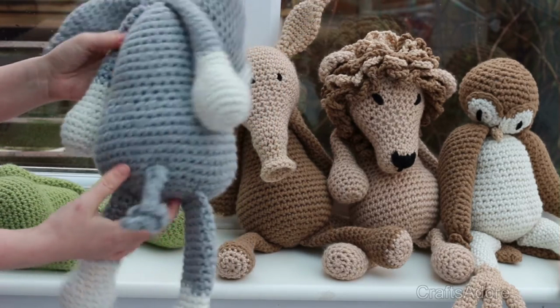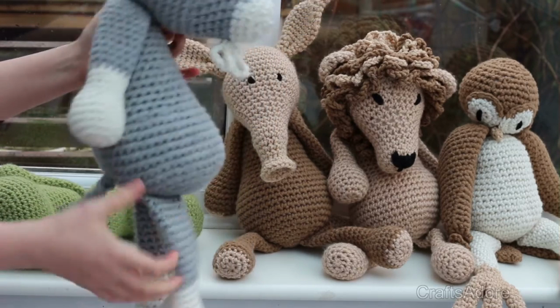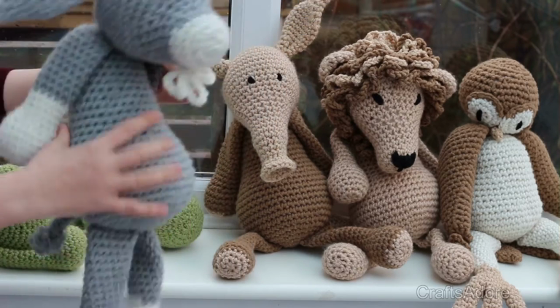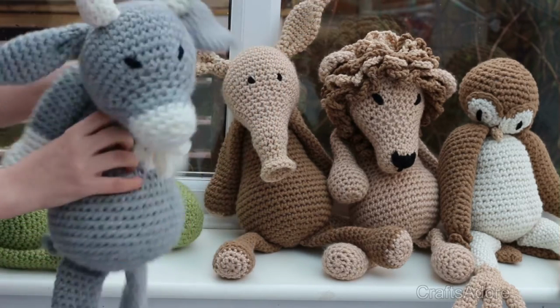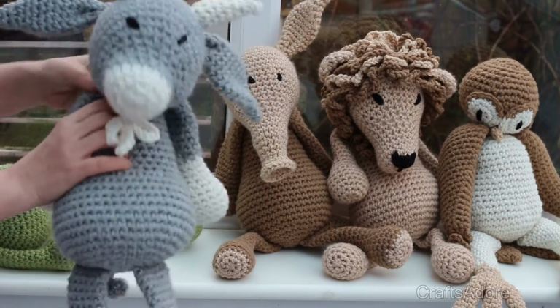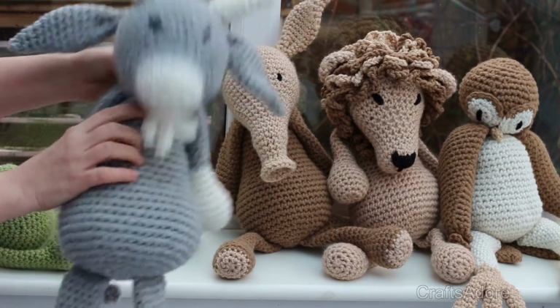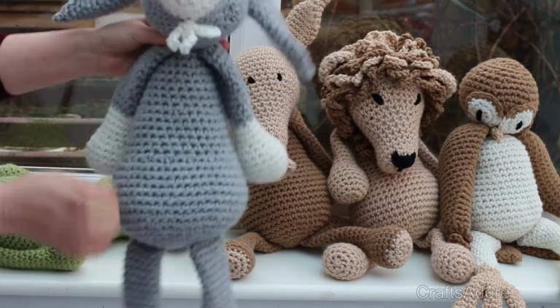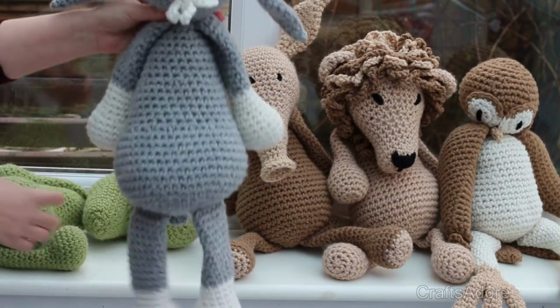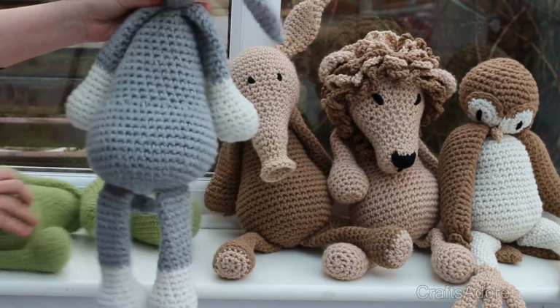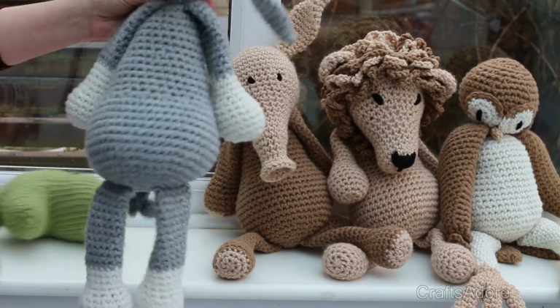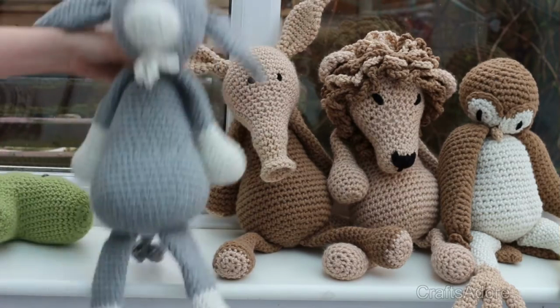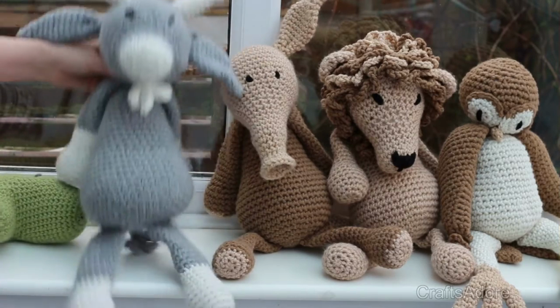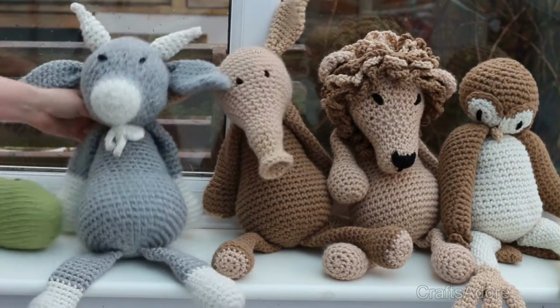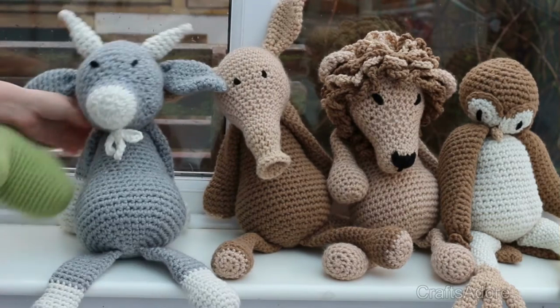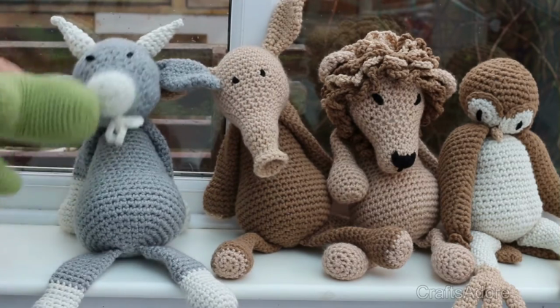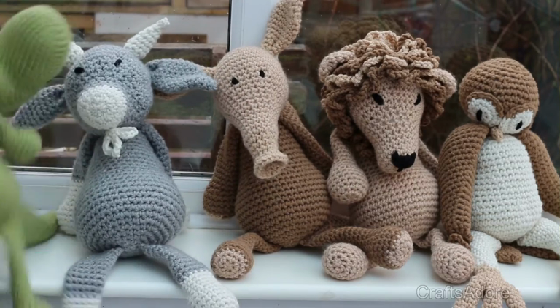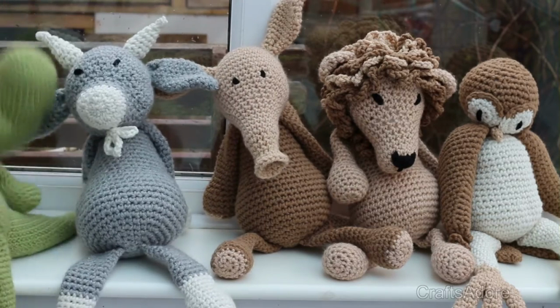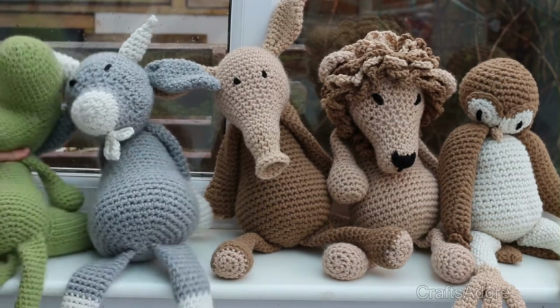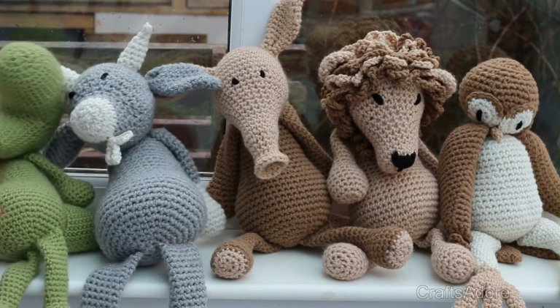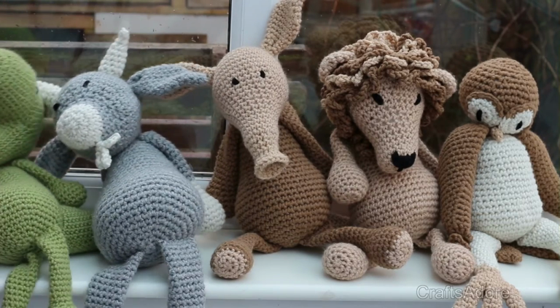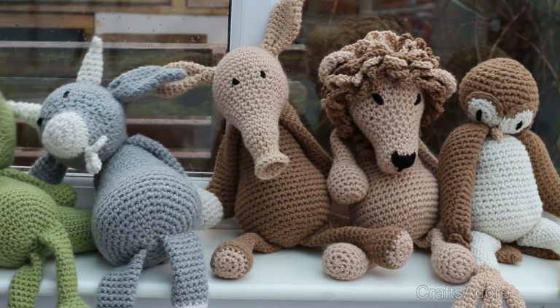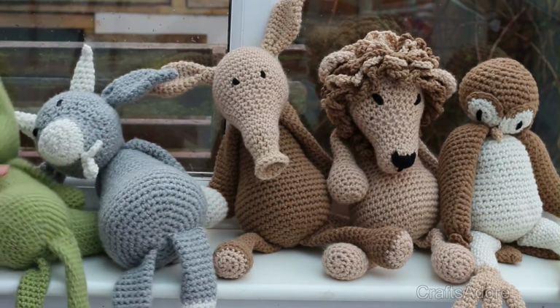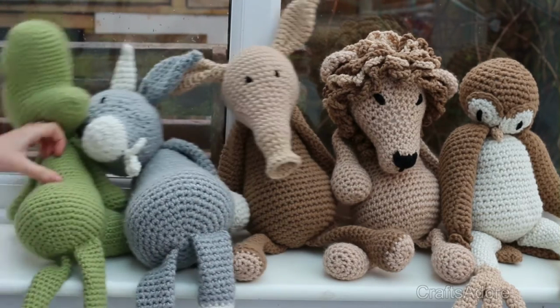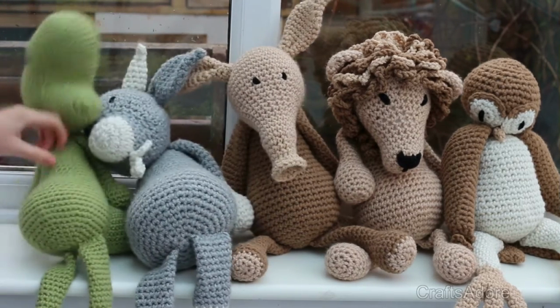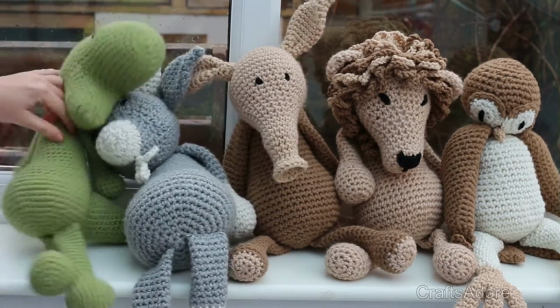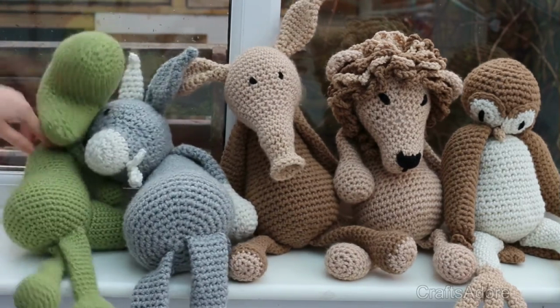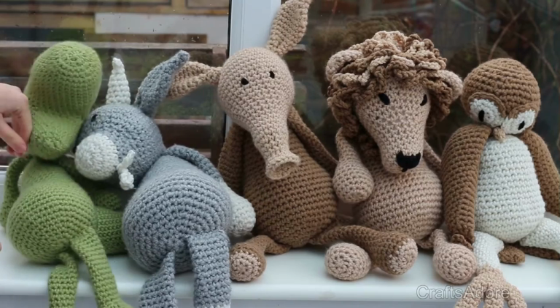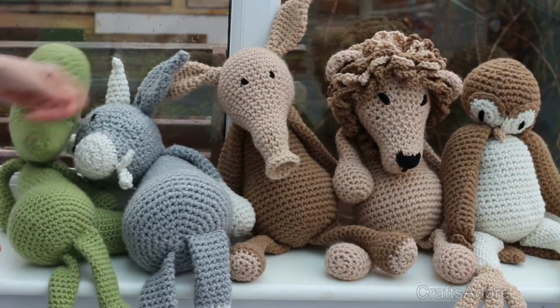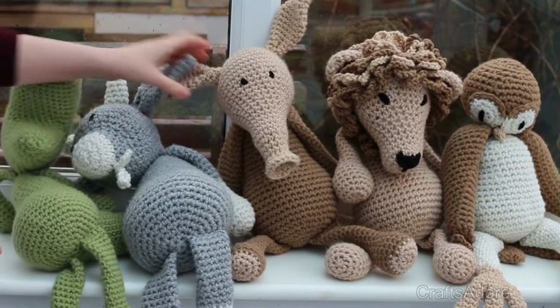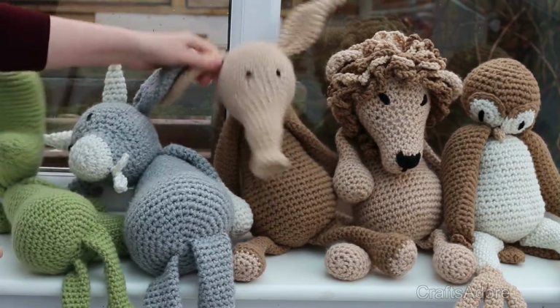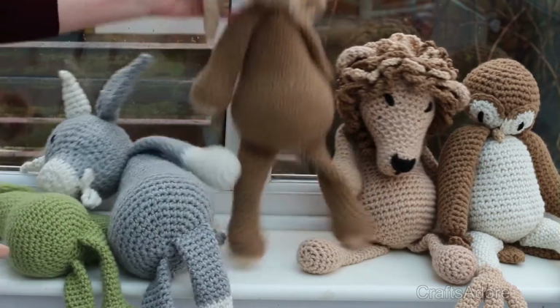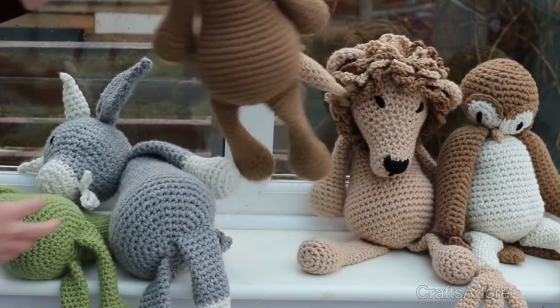This particular one has been done using a three-ply strand of Women's Institute yarn and it produces quite a nice result, nice and soft. I'm really happy with that.